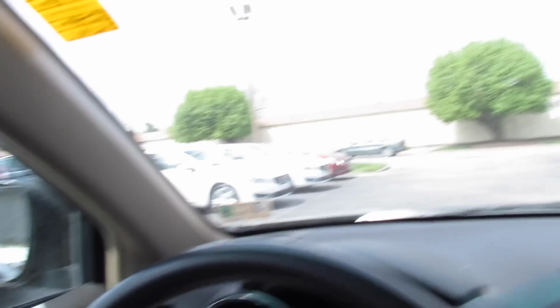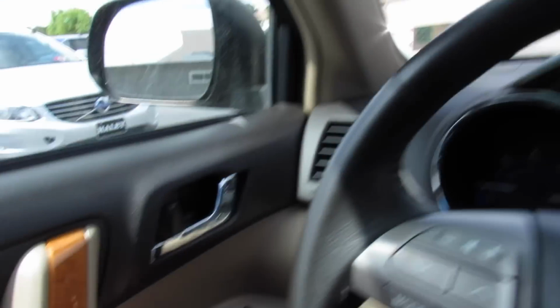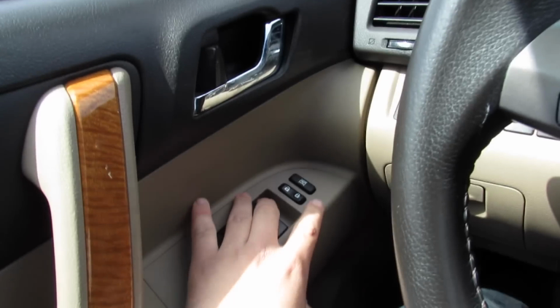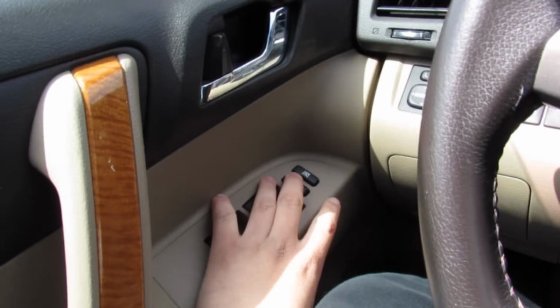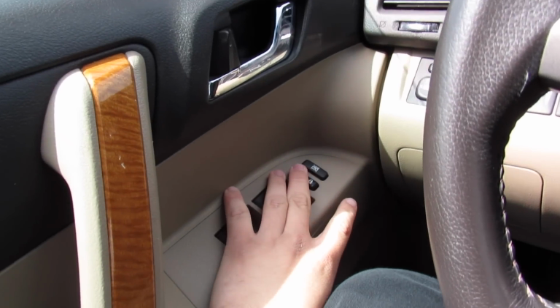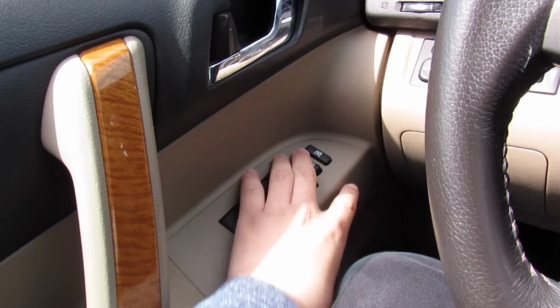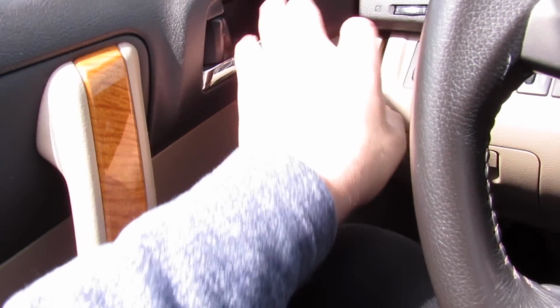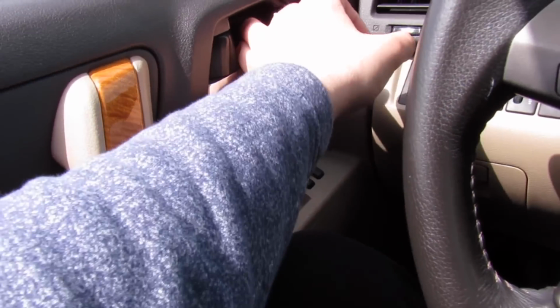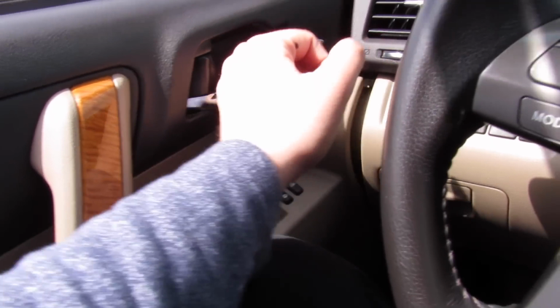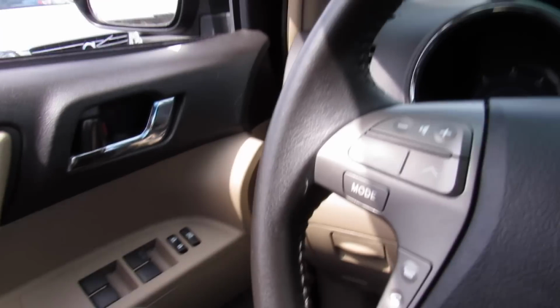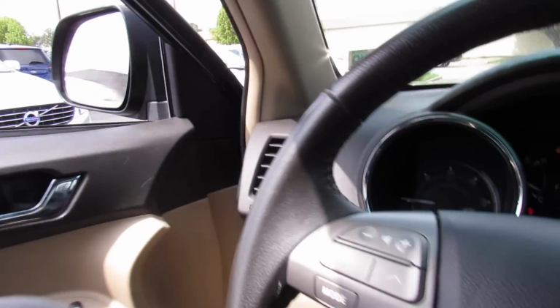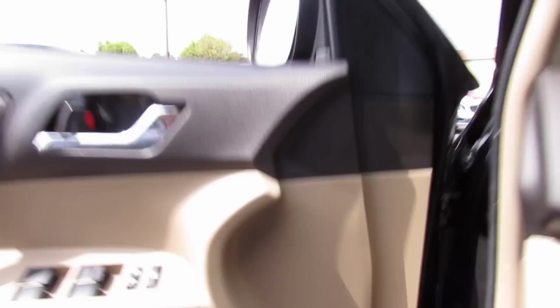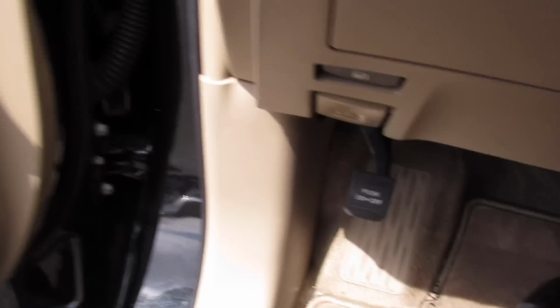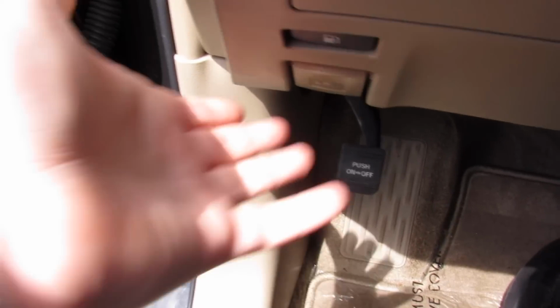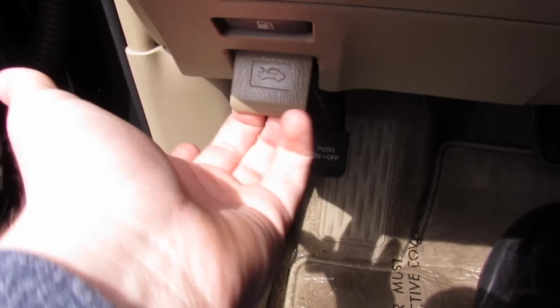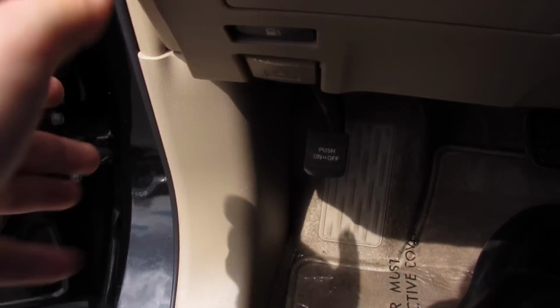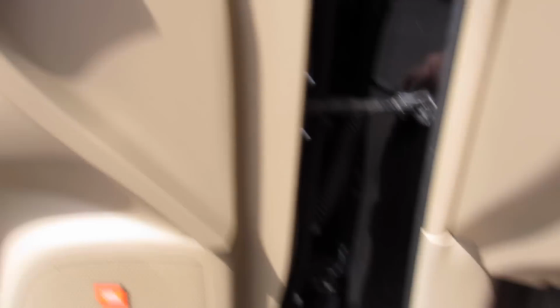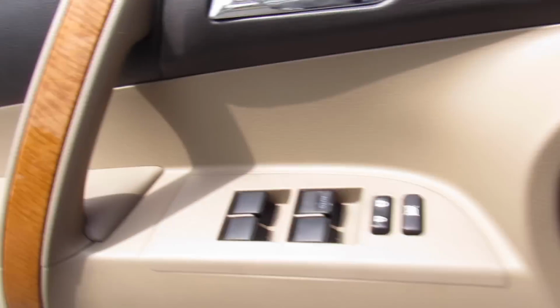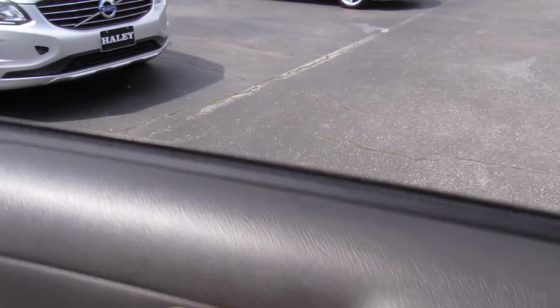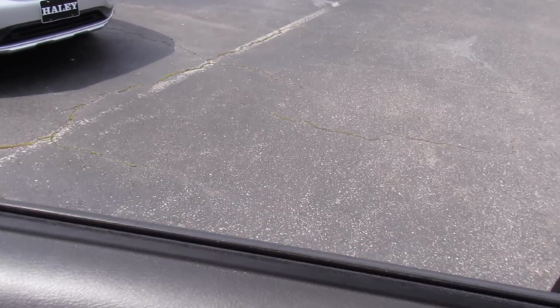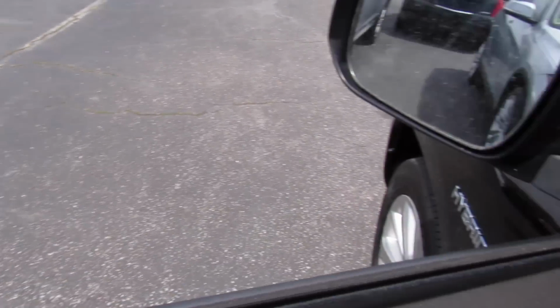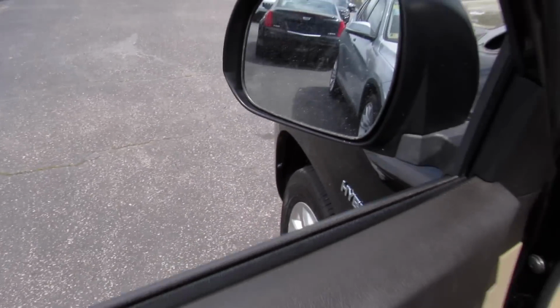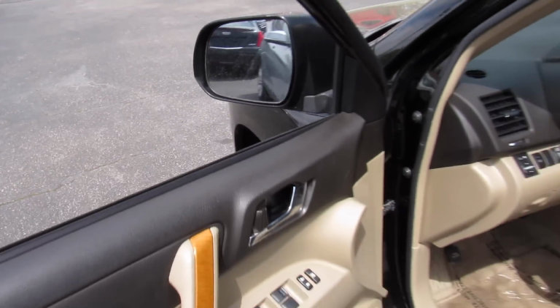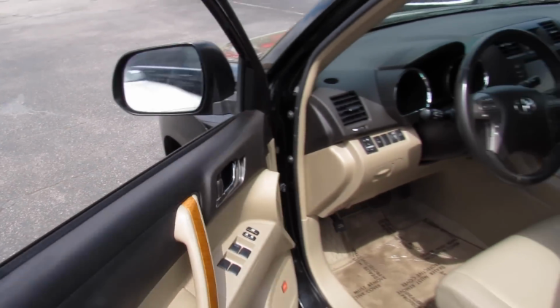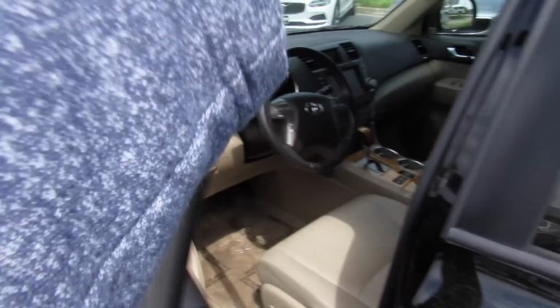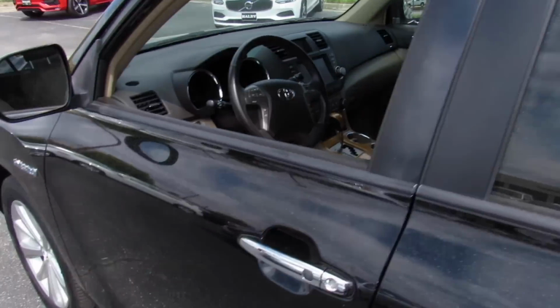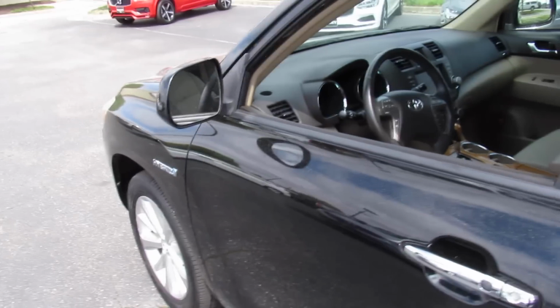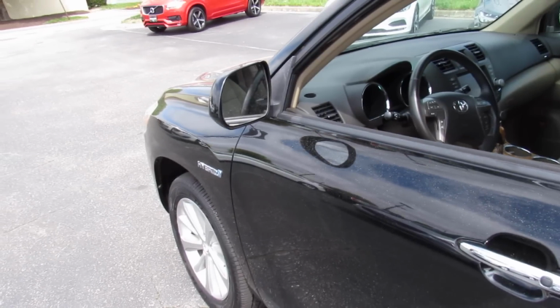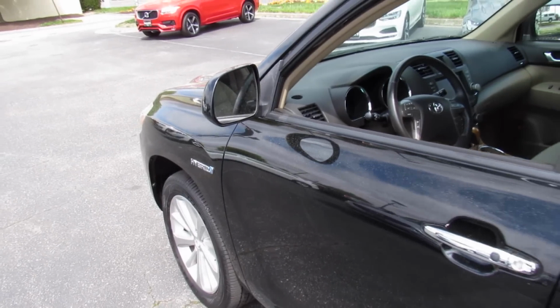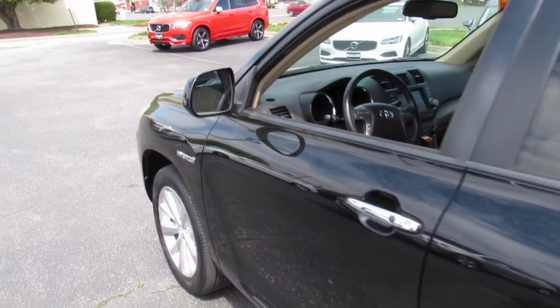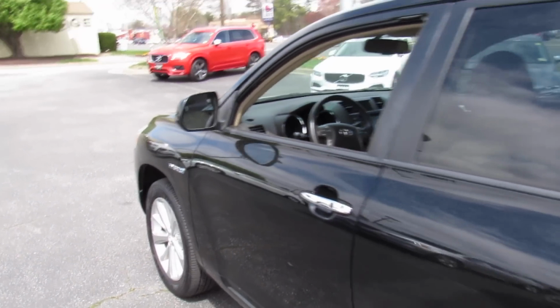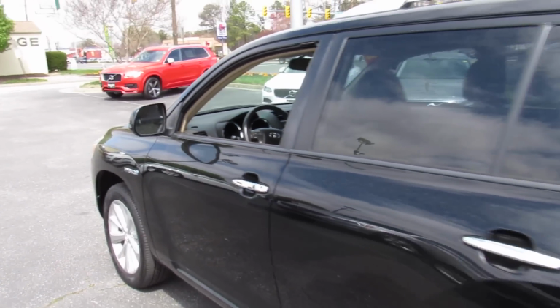Go ahead, put the automatic driver's side window down, unlock everything, and pop the hood. You can hear the vehicle is on at the moment, but is in EV mode and is running completely silent.